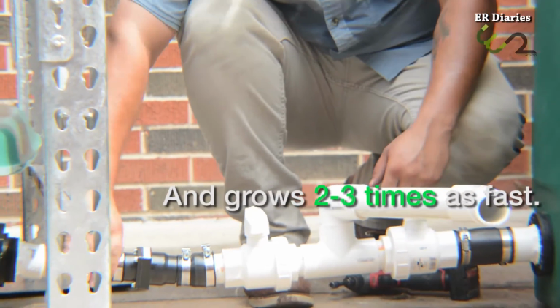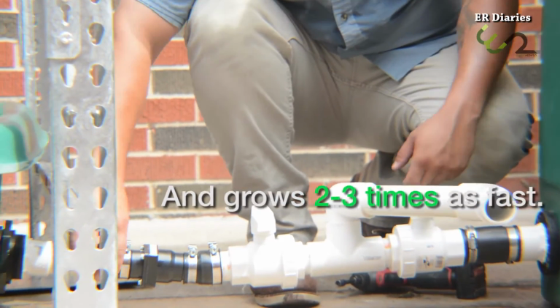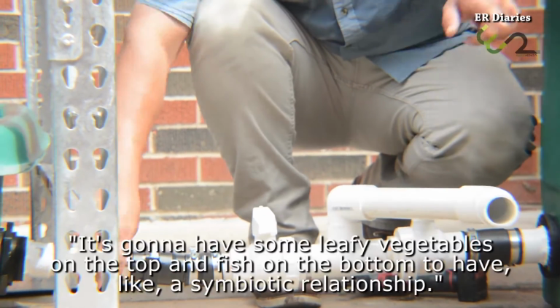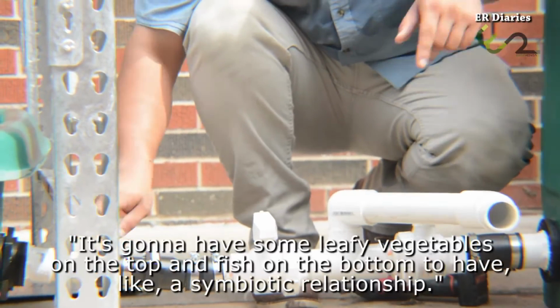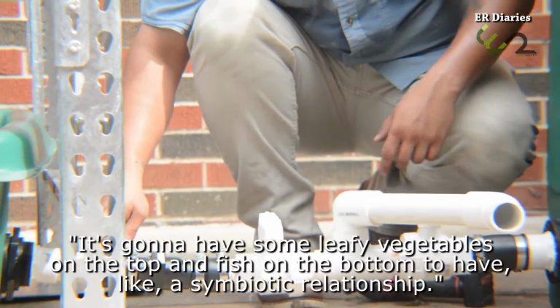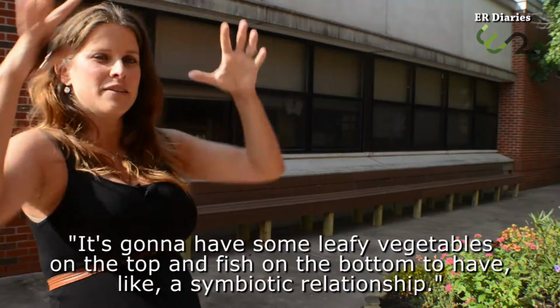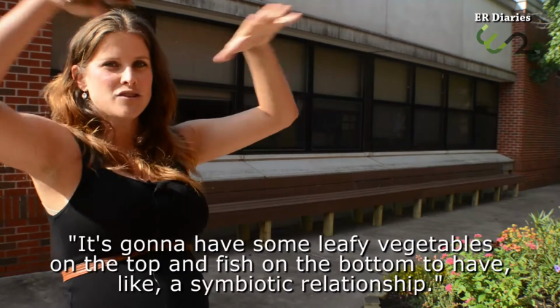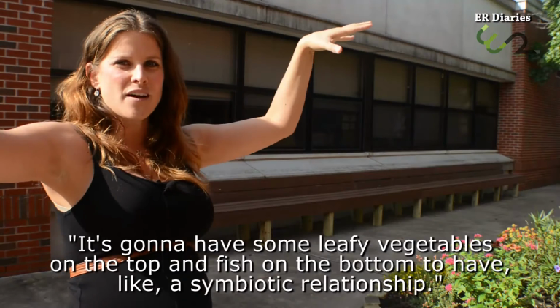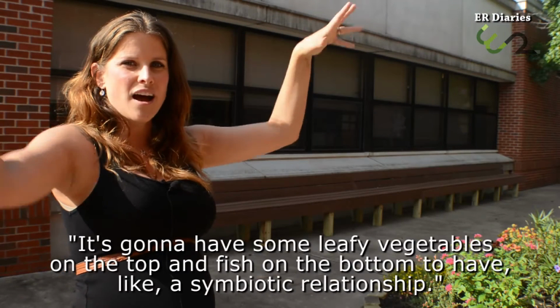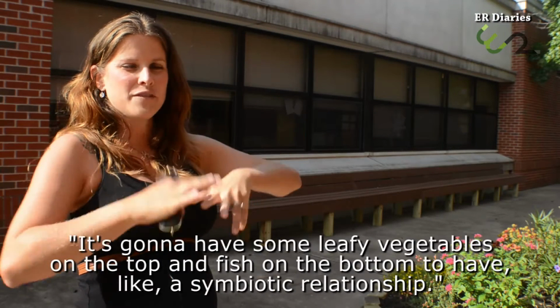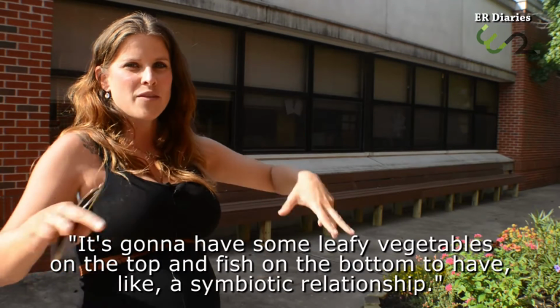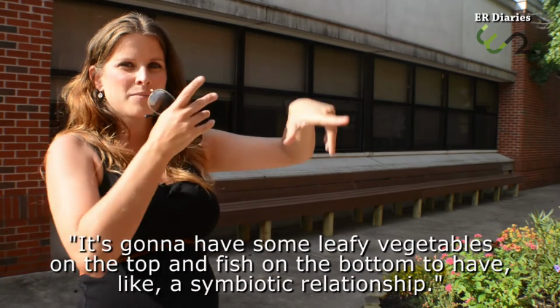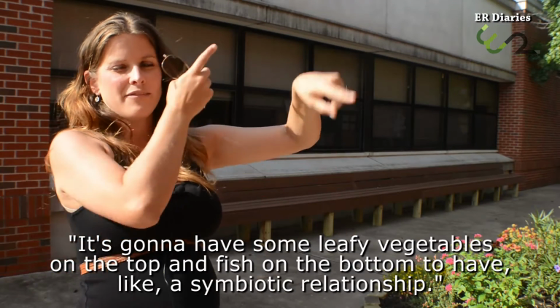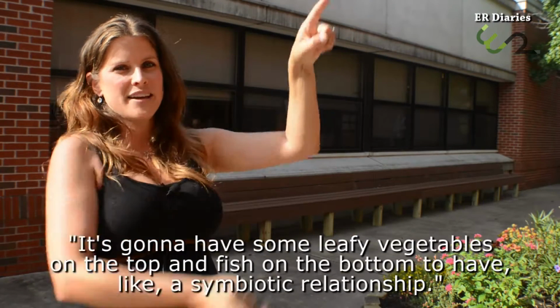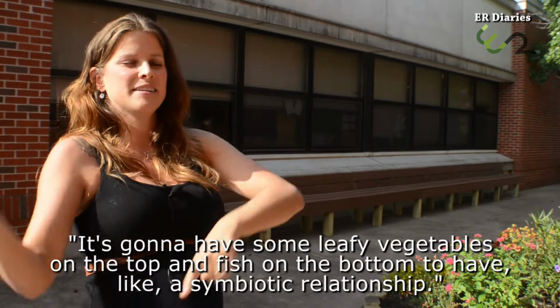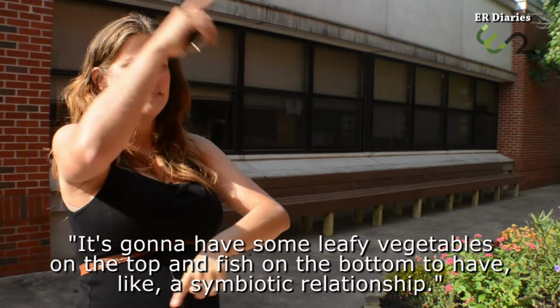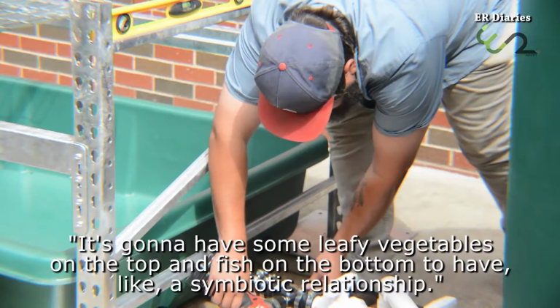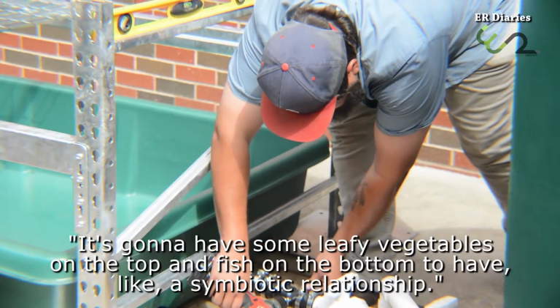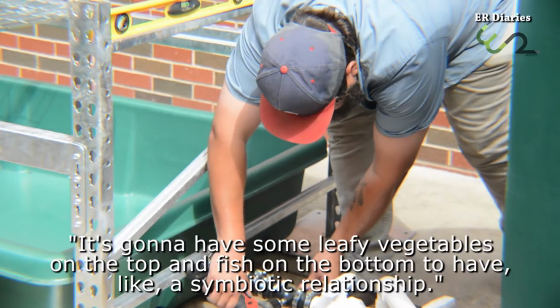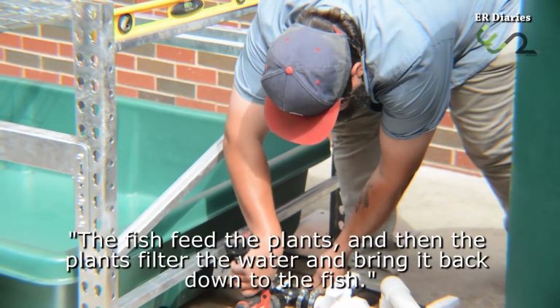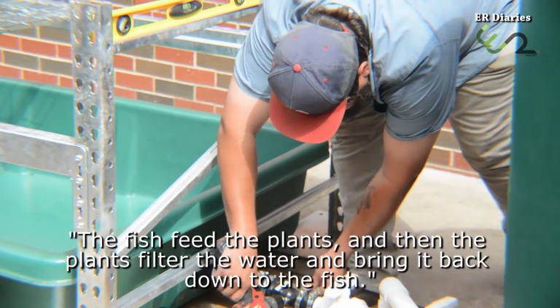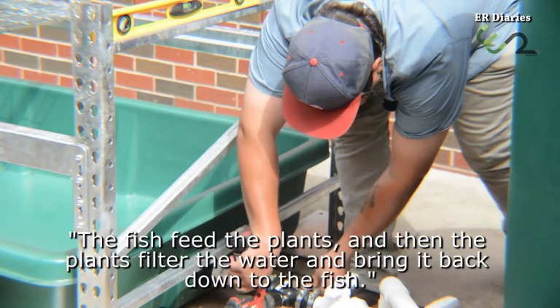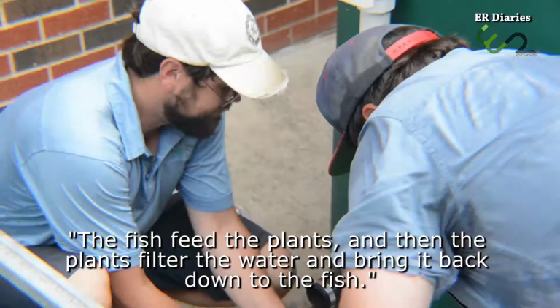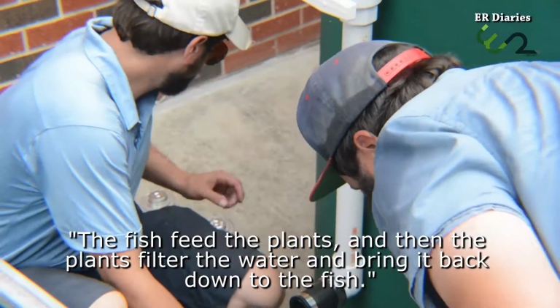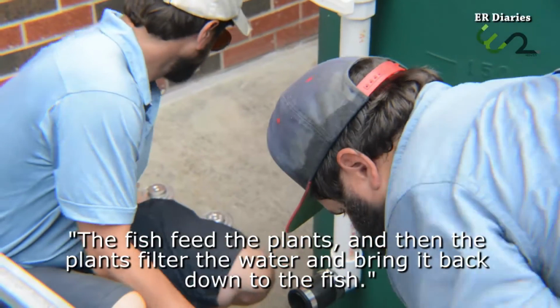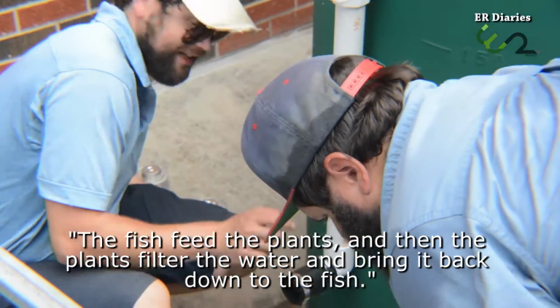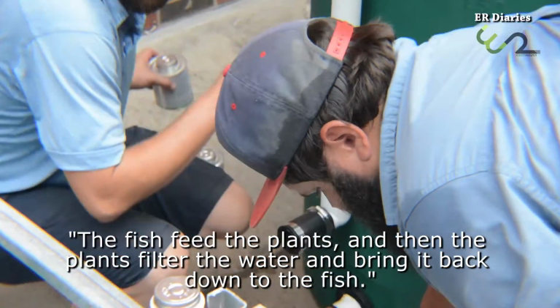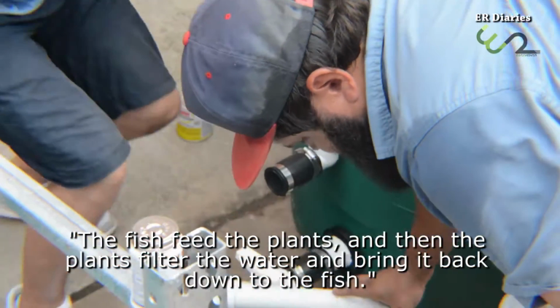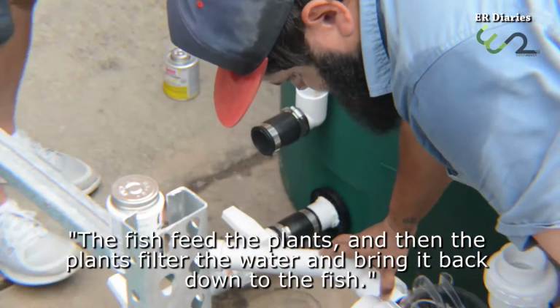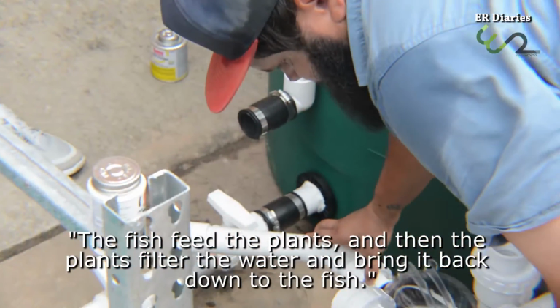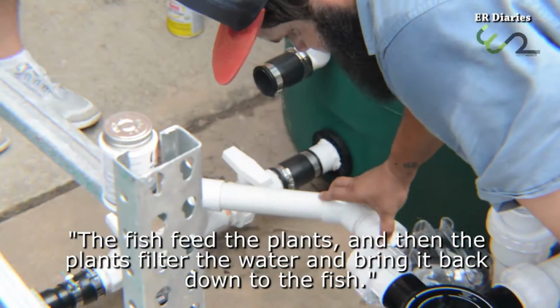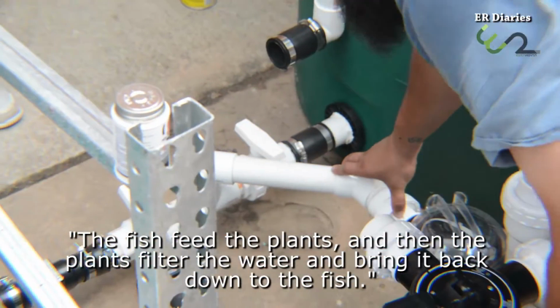It's going to have some leafy vegetables on the top and fish on the bottom to have a symbiotic relationship — the fish feed the plants, and then the plants filter the water and bring it back down to the fish.